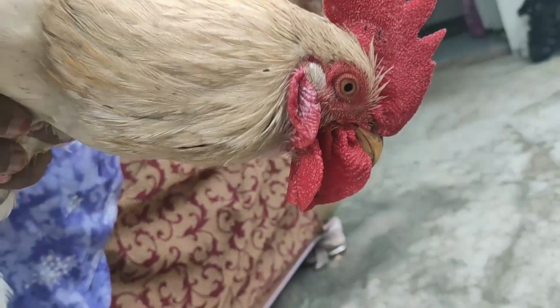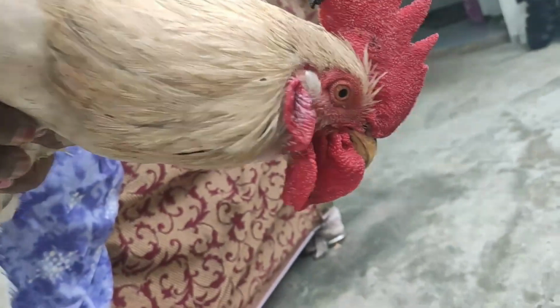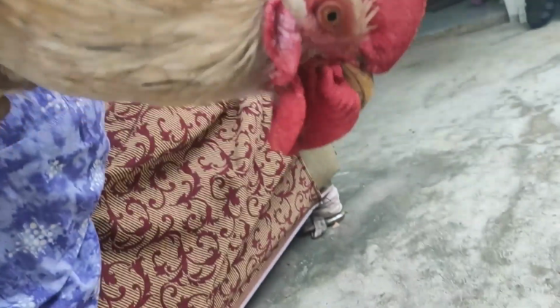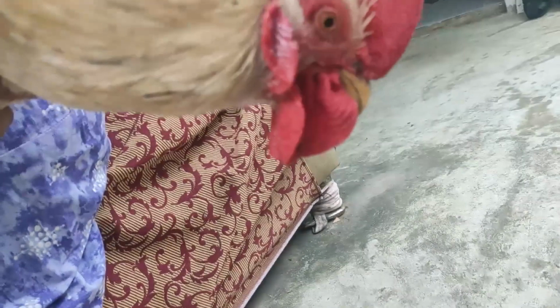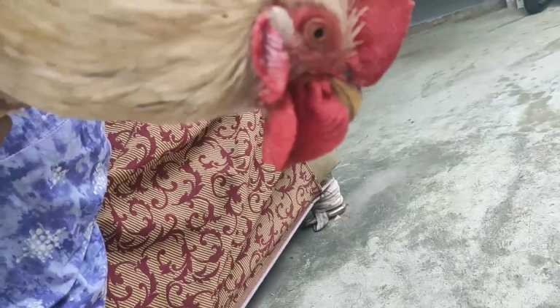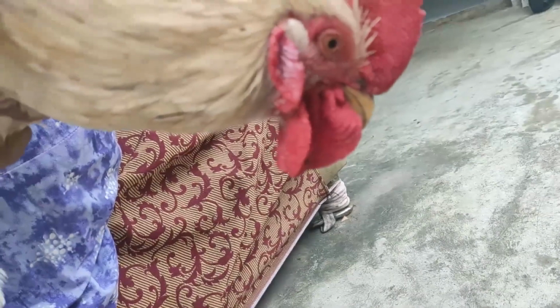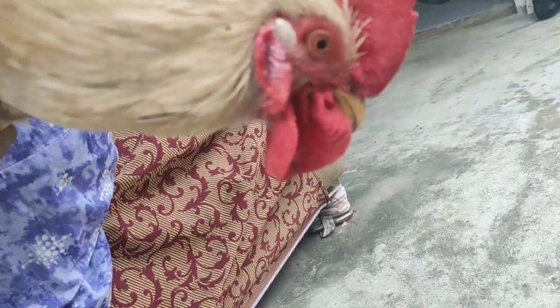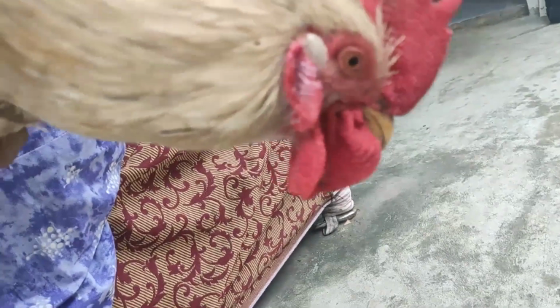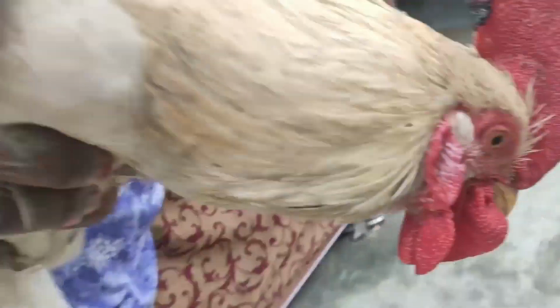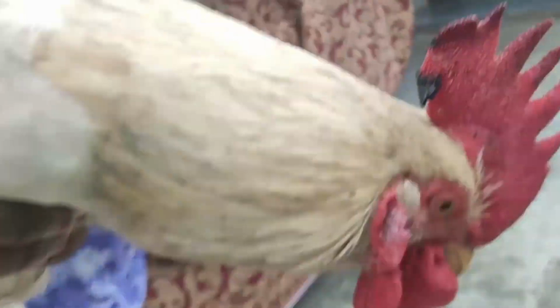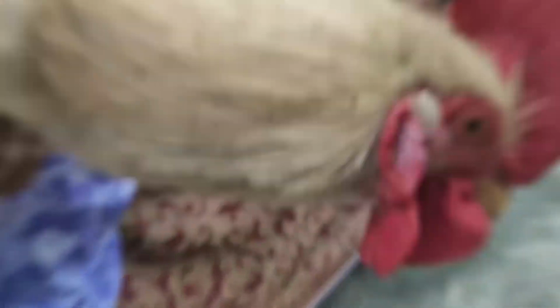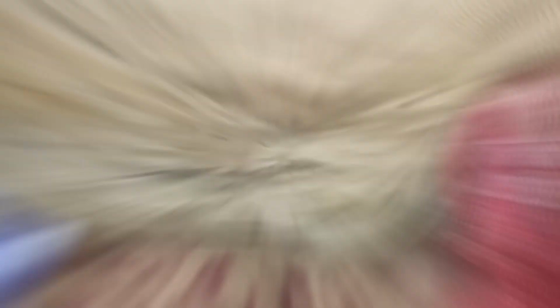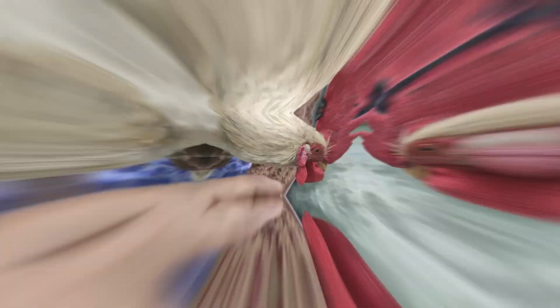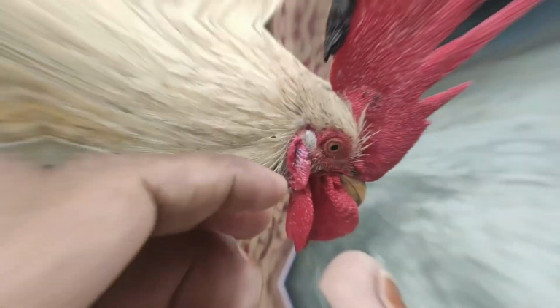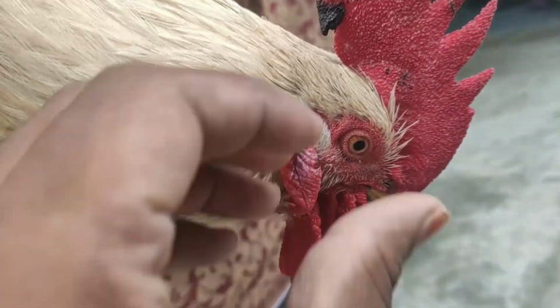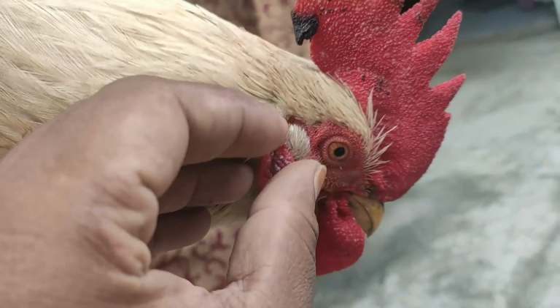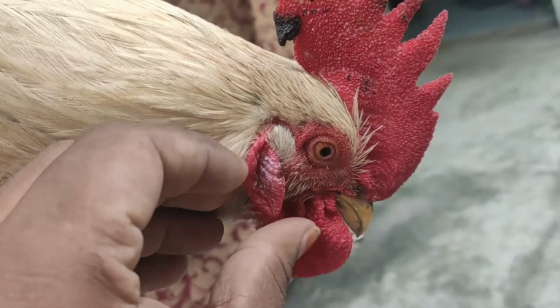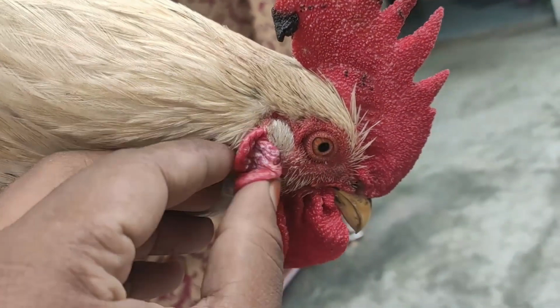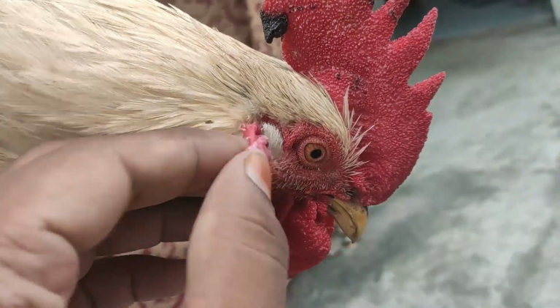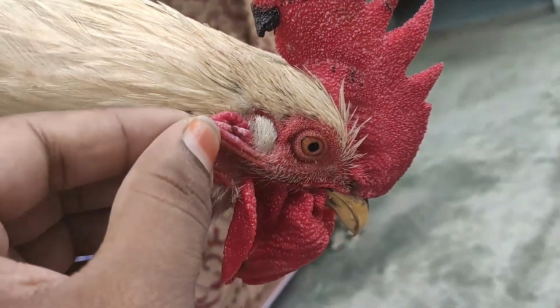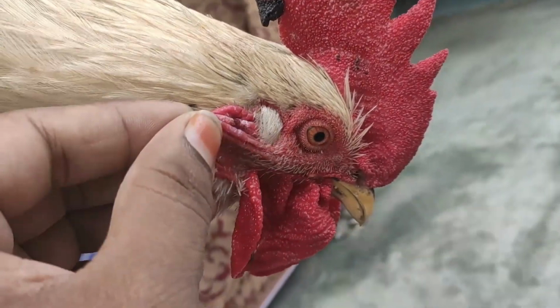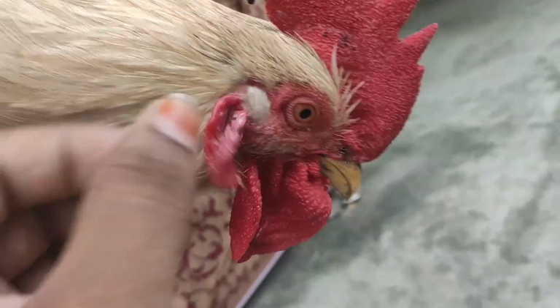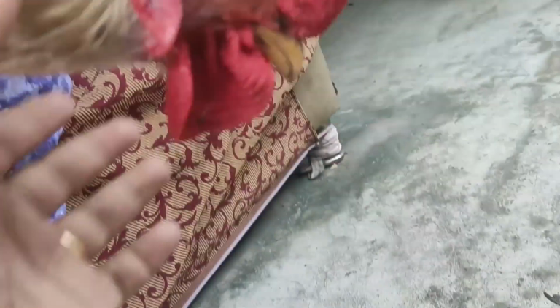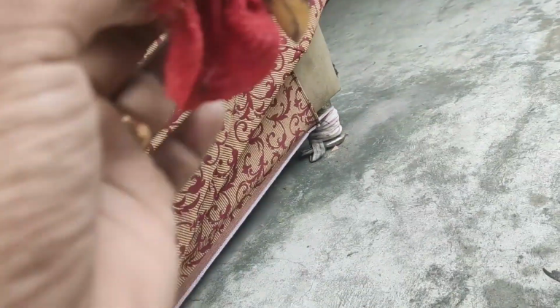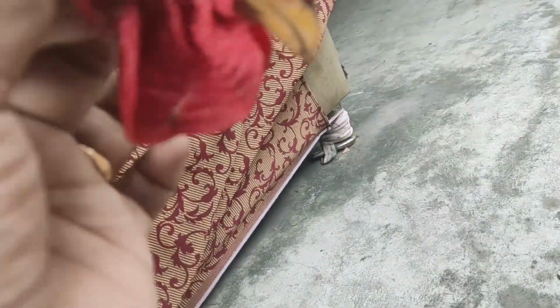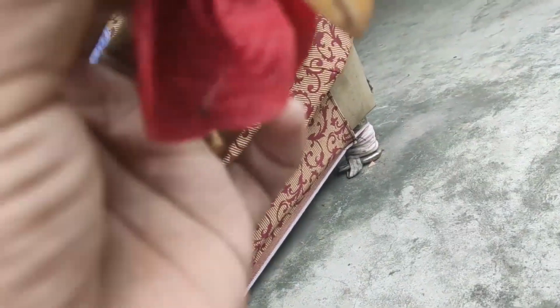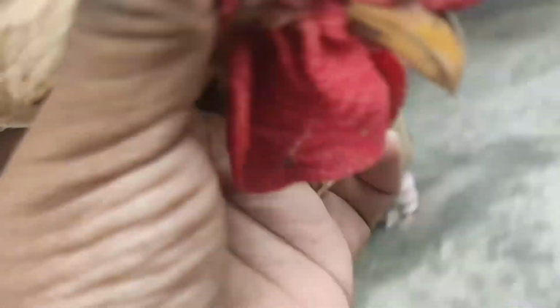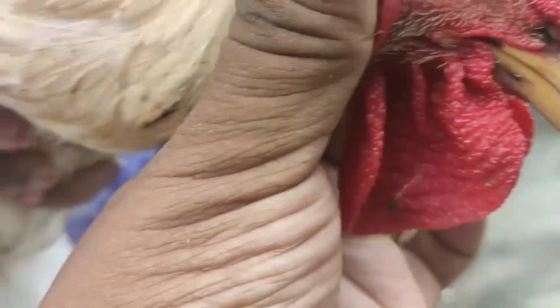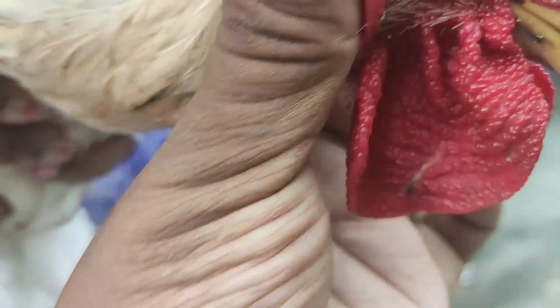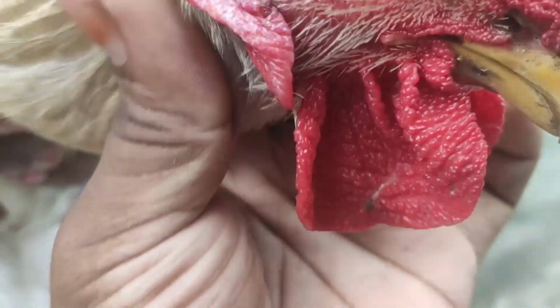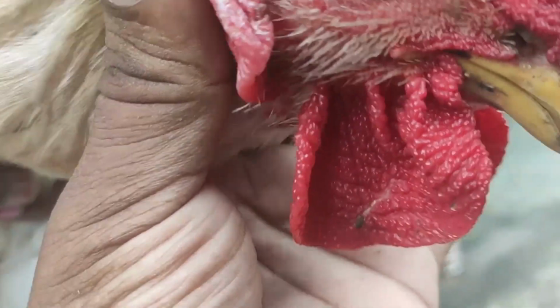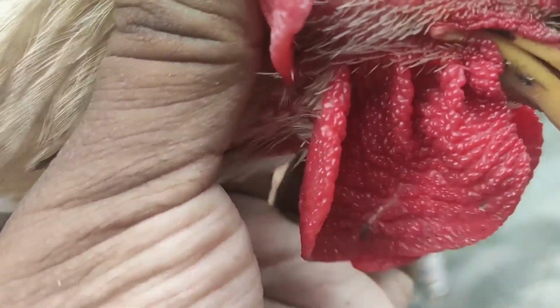Where is the original Naattu Koli? There is a lot of color, but it is not a Naattu Koli. It is not a Naattu Koli, but it is a broiler.